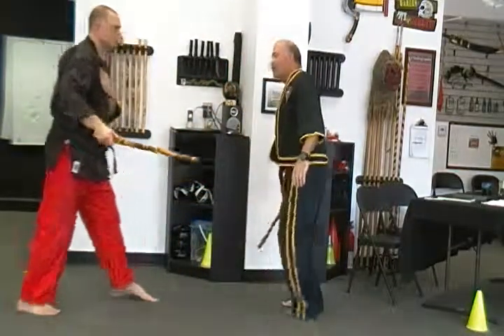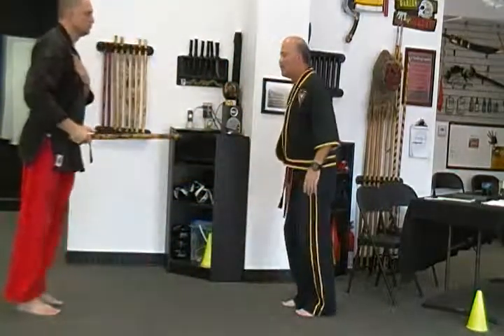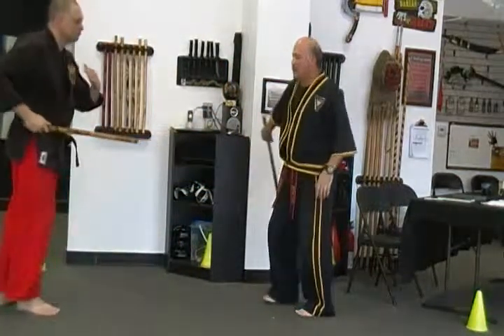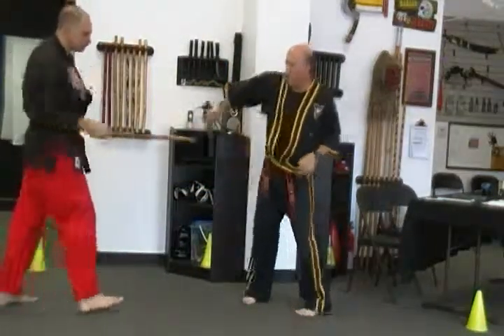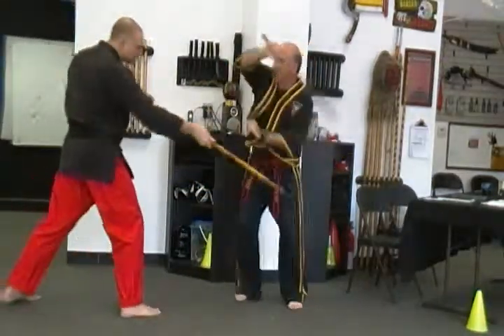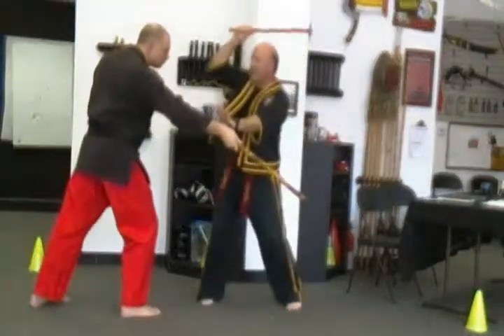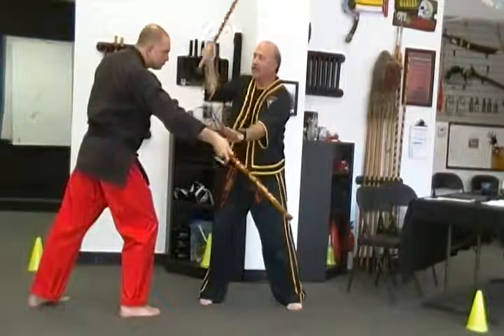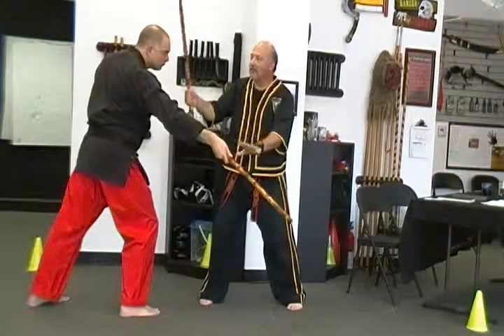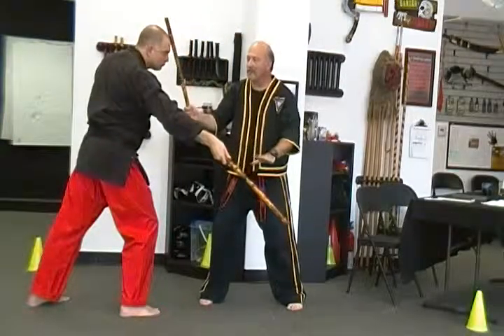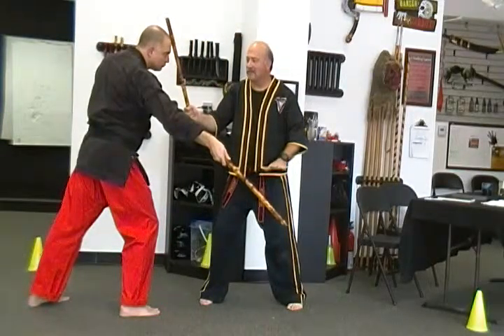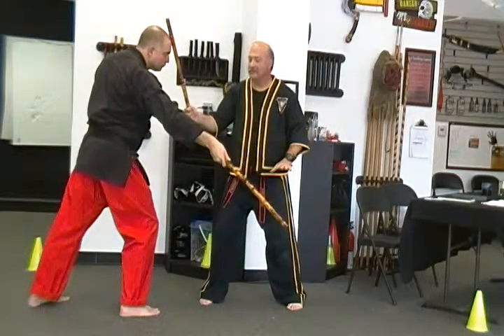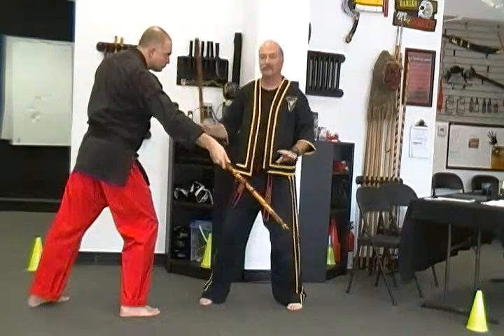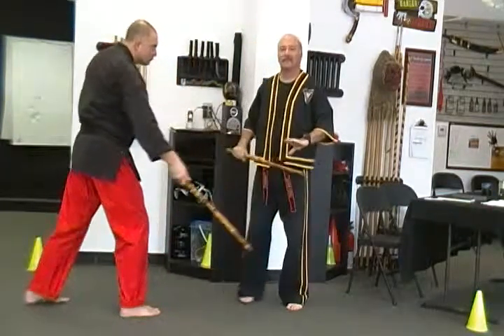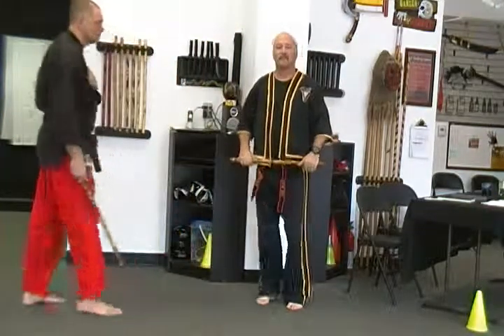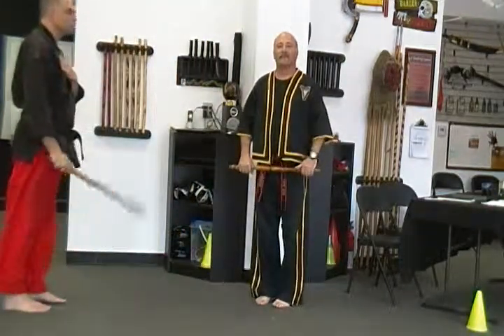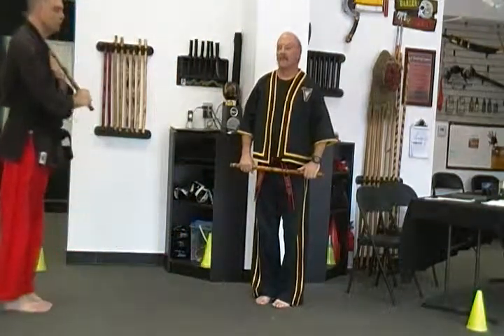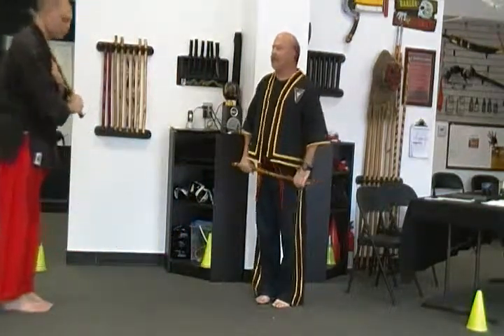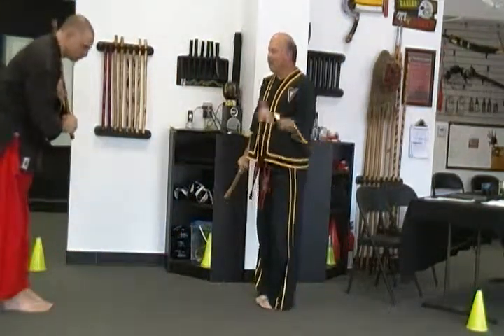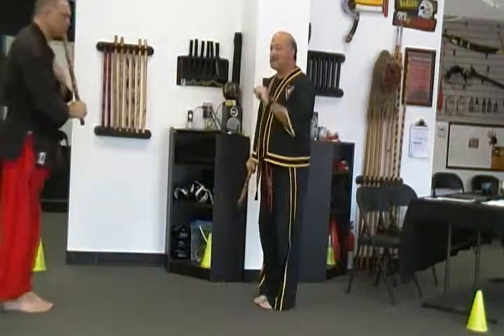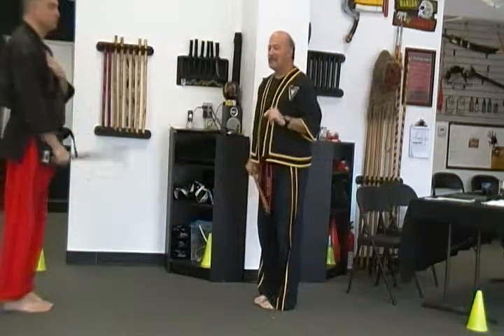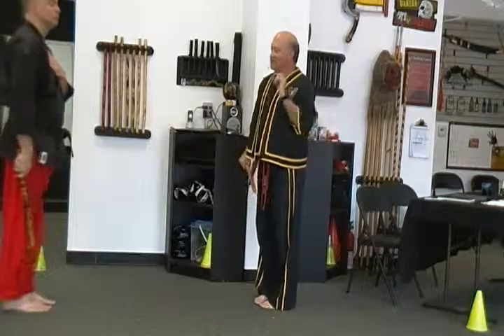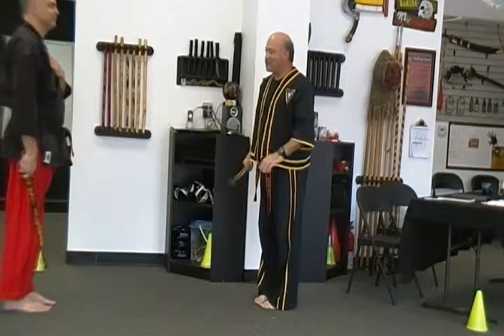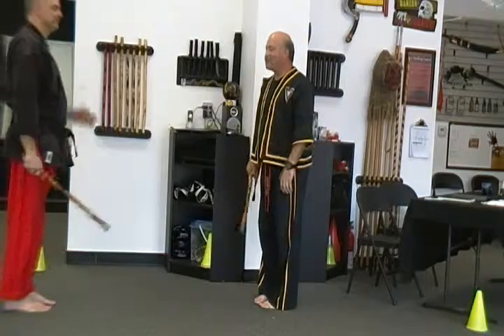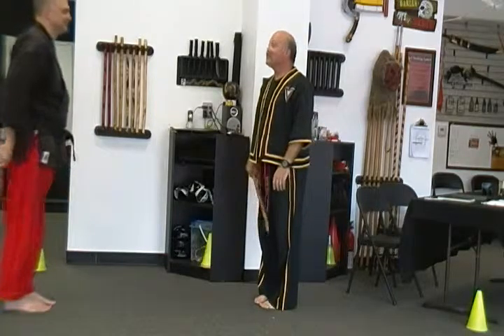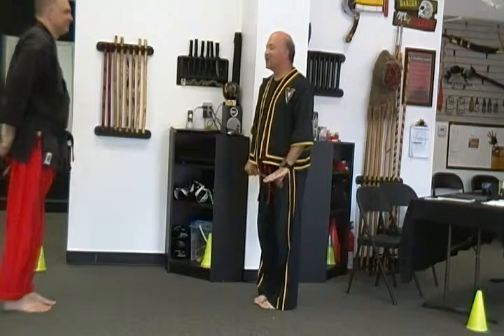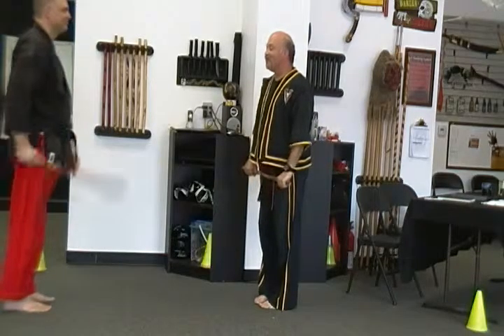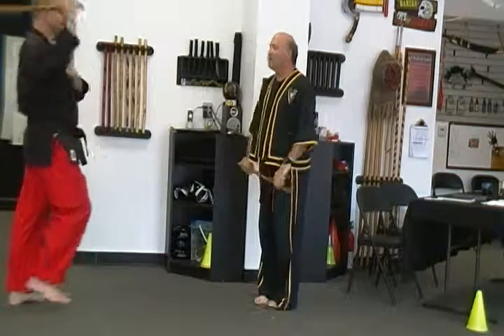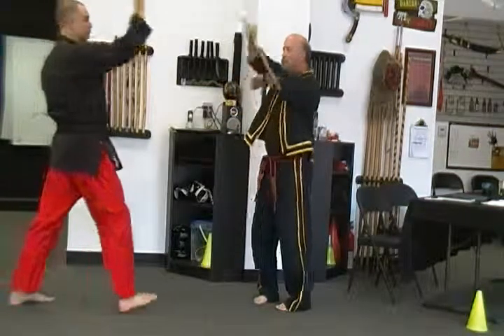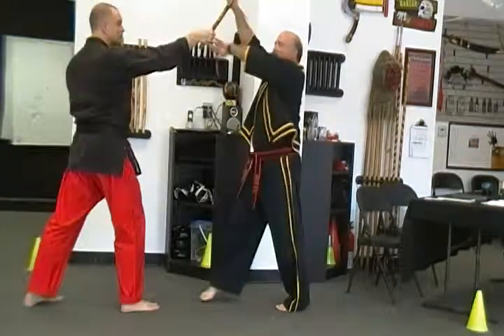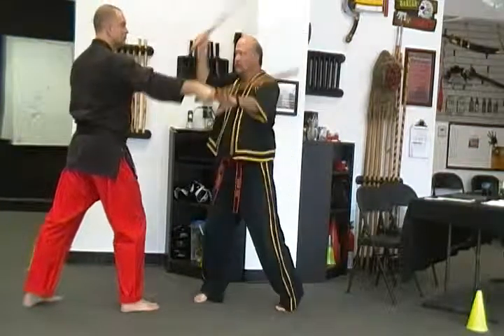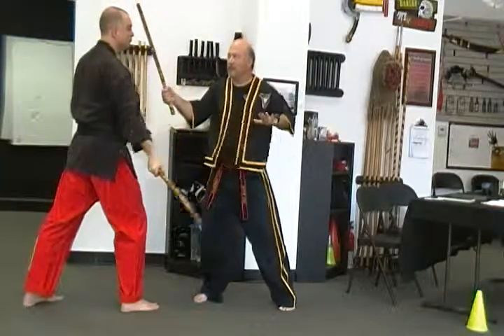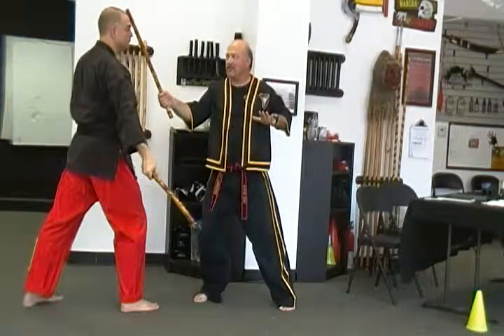He thrusts it in my belly, I carry it out of the way, crack him in the head. Last but not least, one special extra — he attacks on my head, boom, and return.